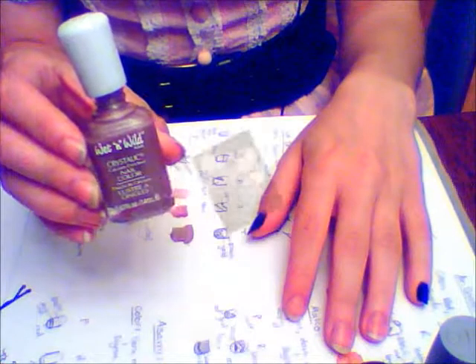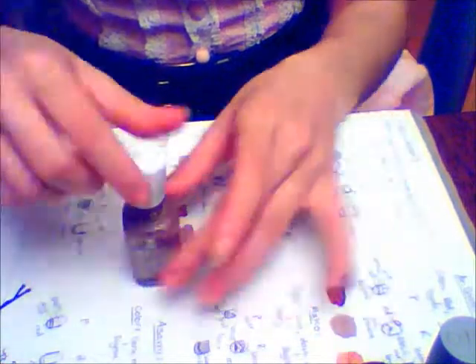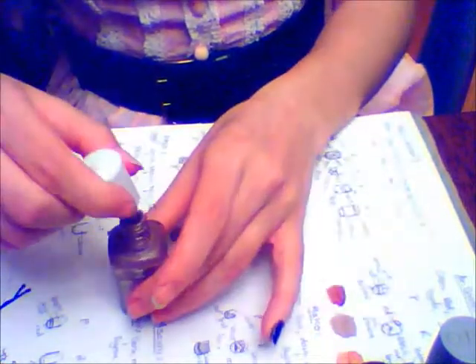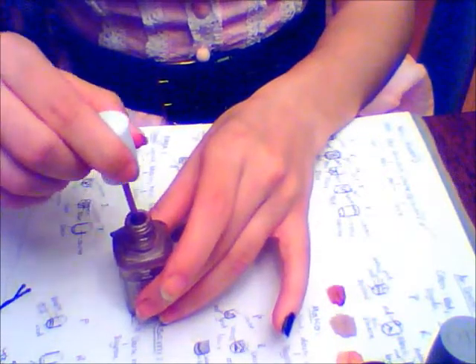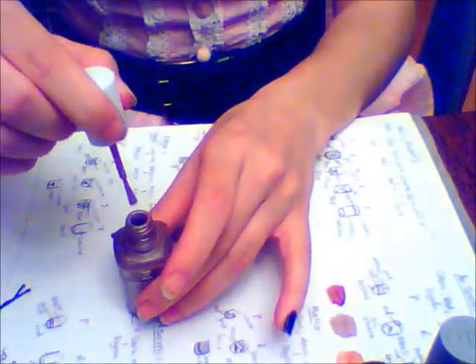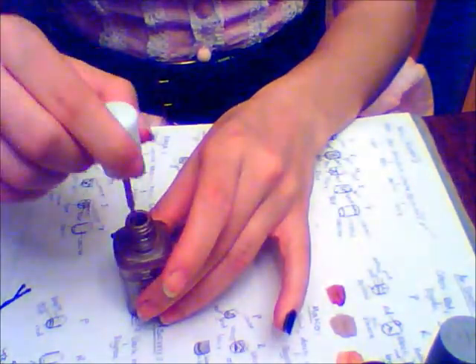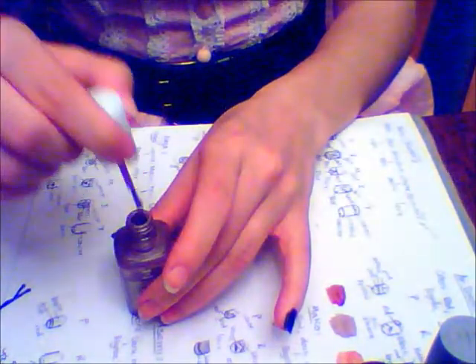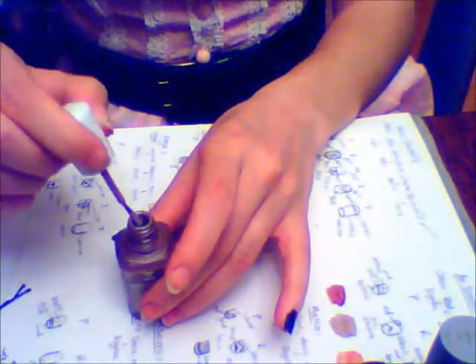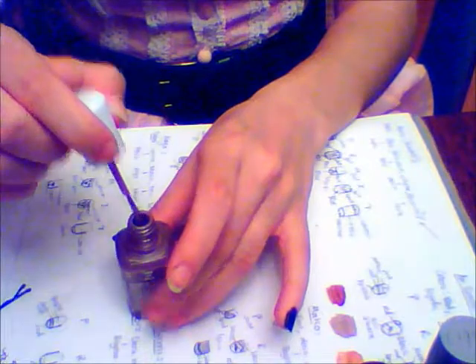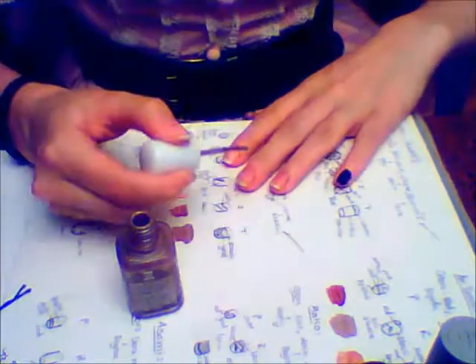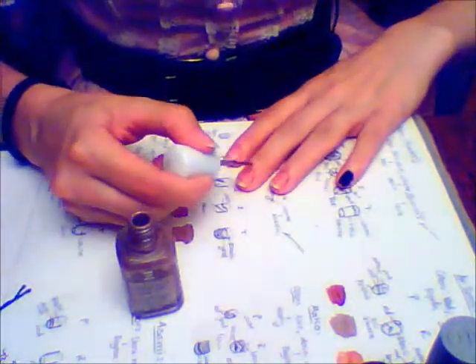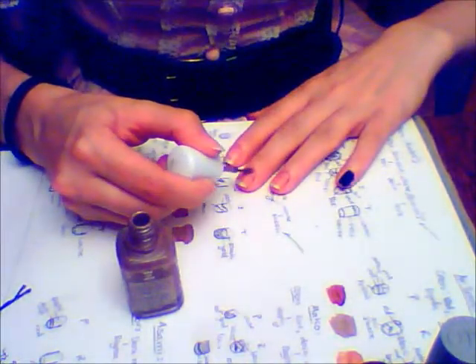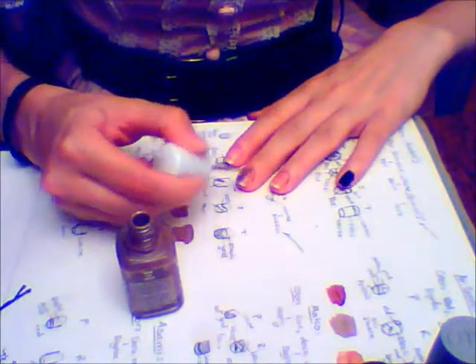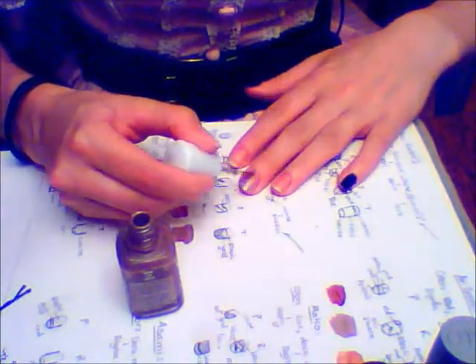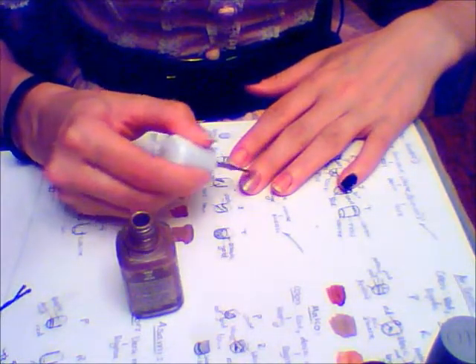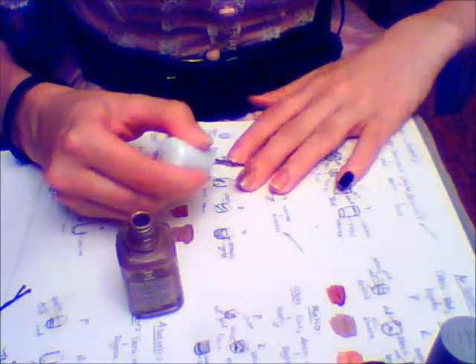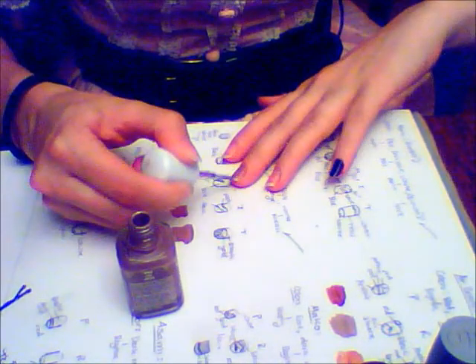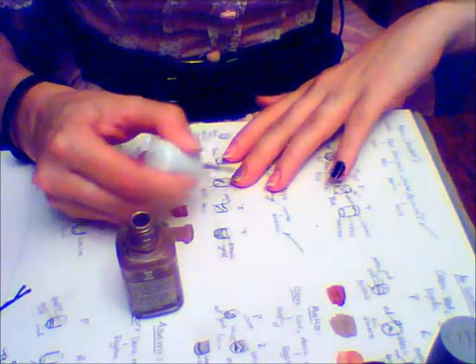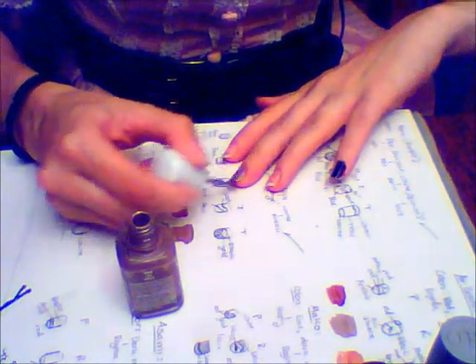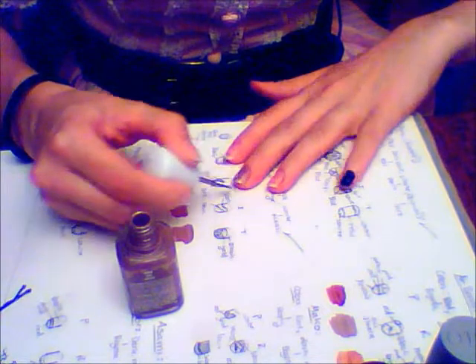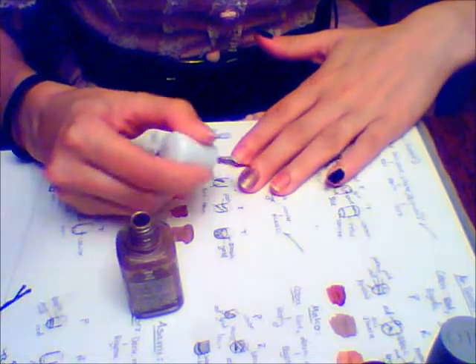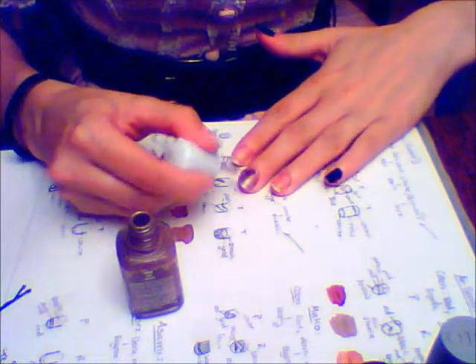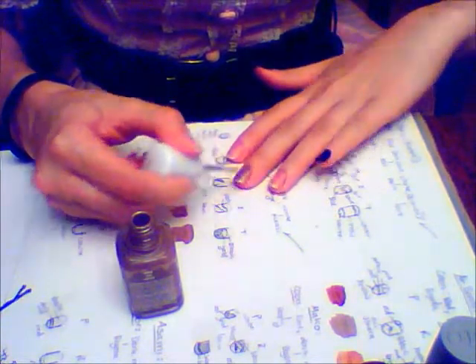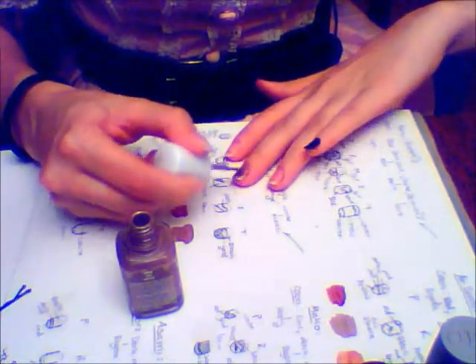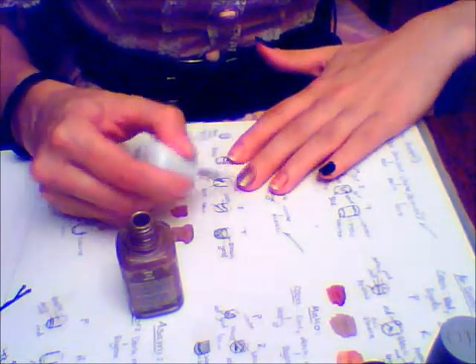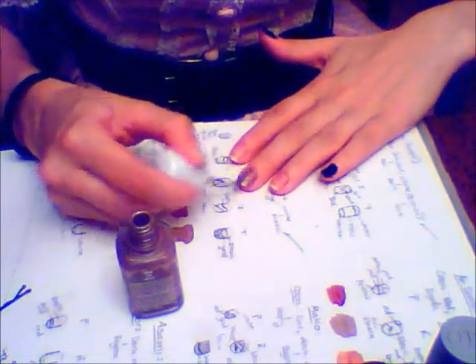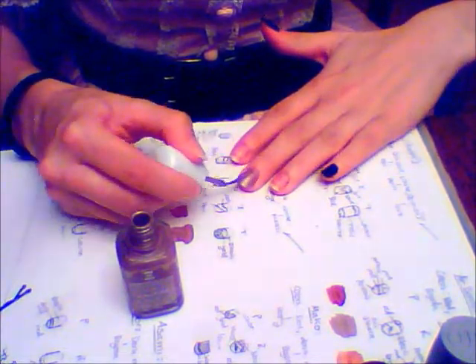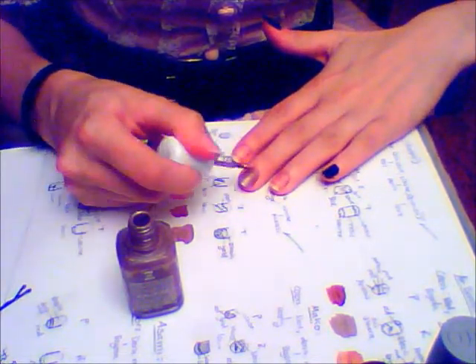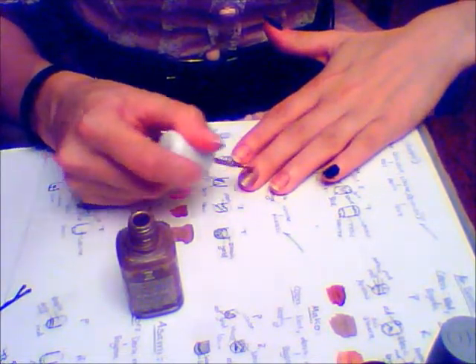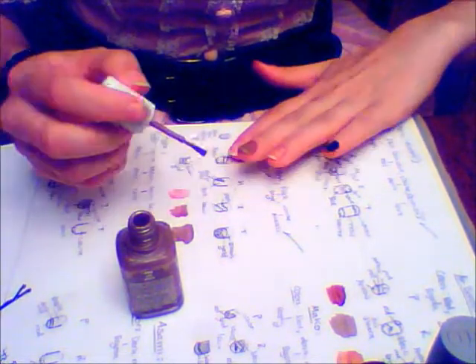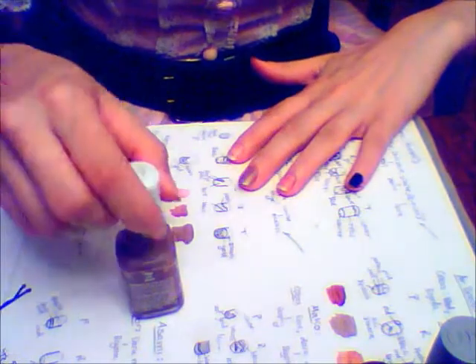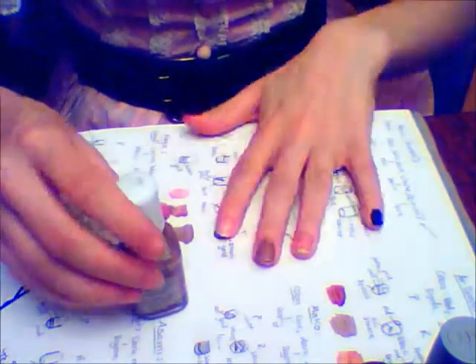The first thing you want to do is paint your thumb and pinky with a coat of black nail polish. You can use whatever polish you prefer, but I used OPI's Black Onyx — but my camera decided not to record that for me, so sorry guys. On my middle finger I paint a coat of Wet n Wild Lure, since it's a nice tan color that kind of works for a skin tone.